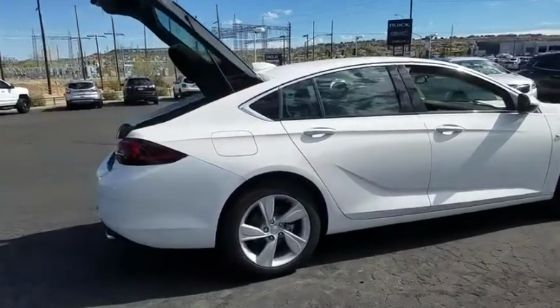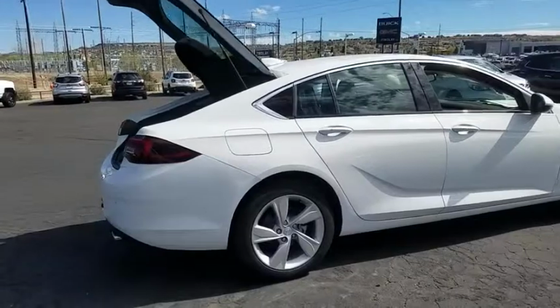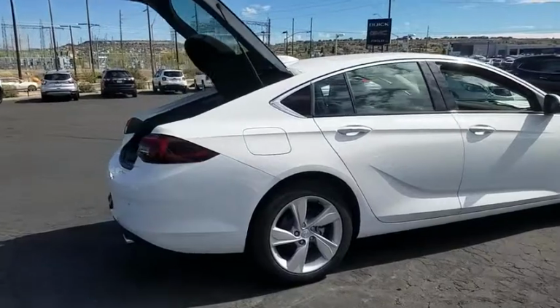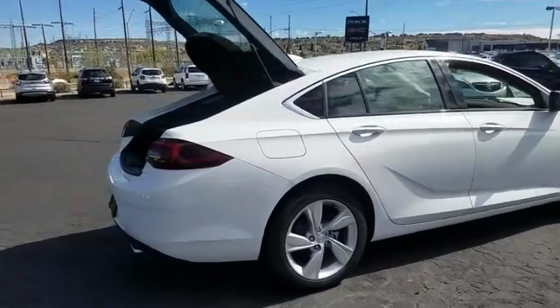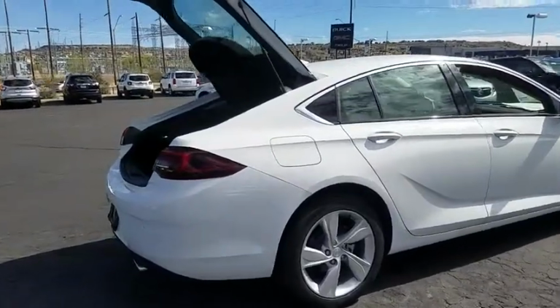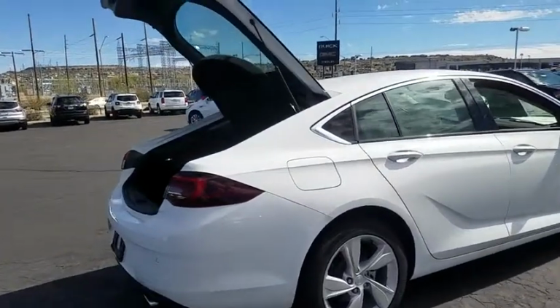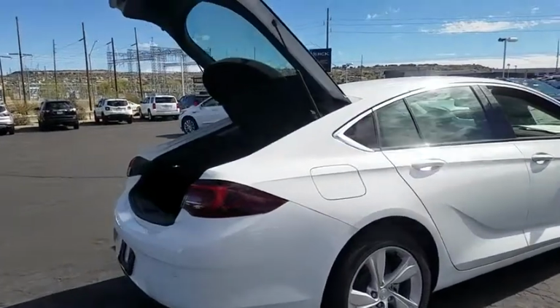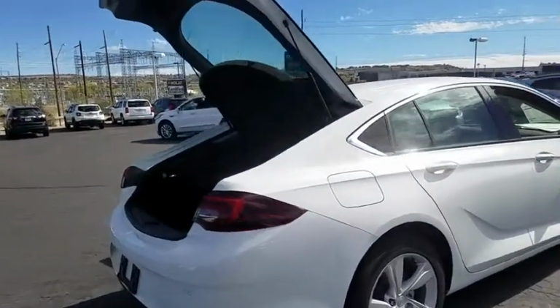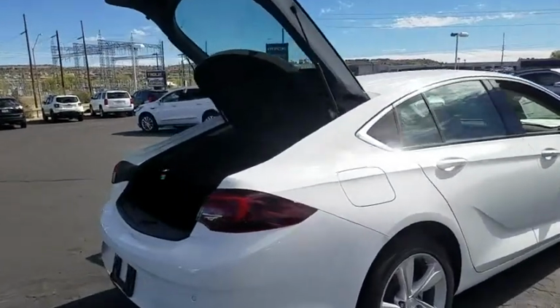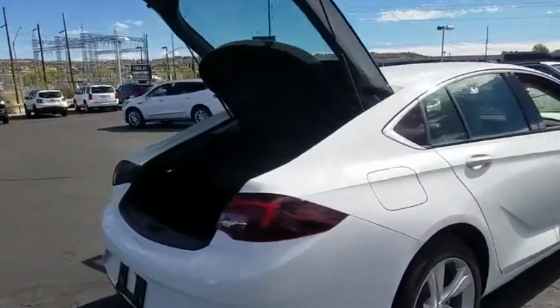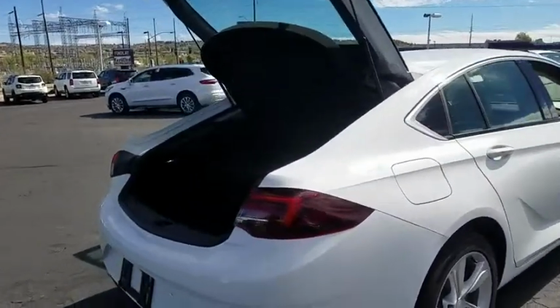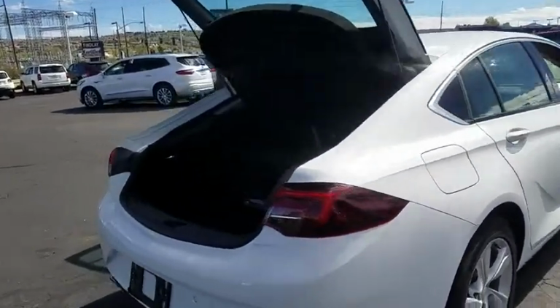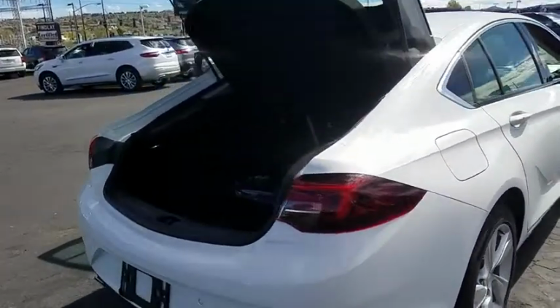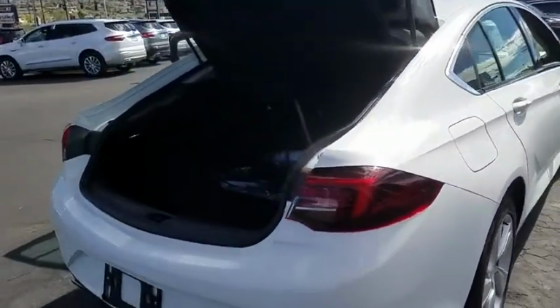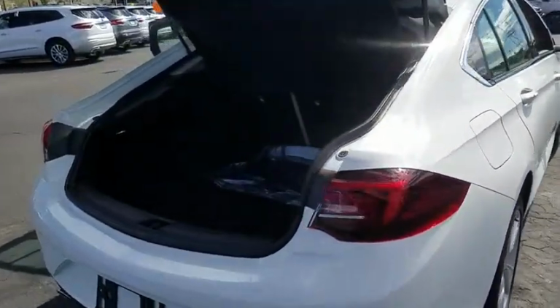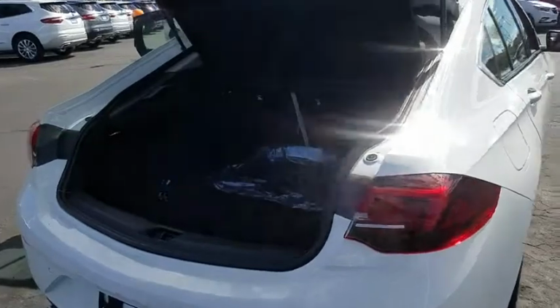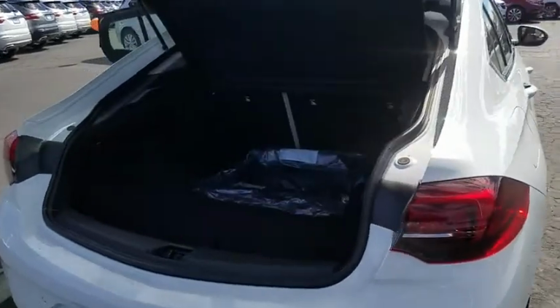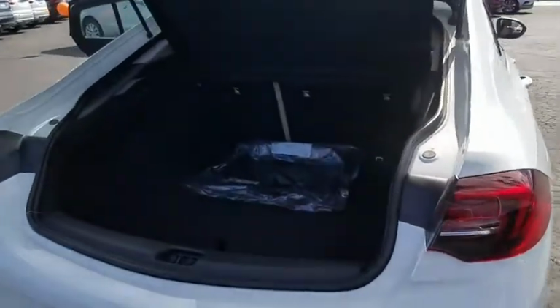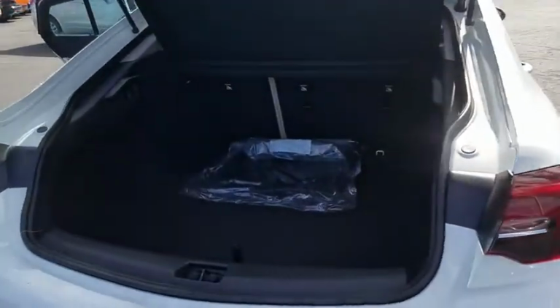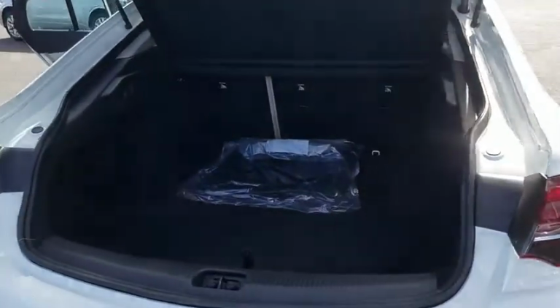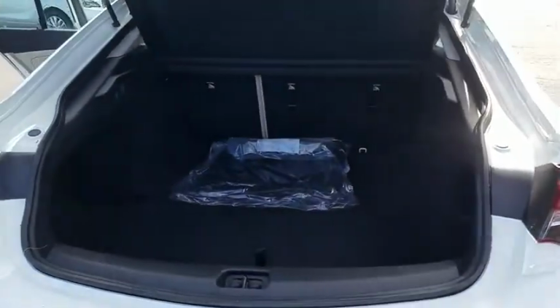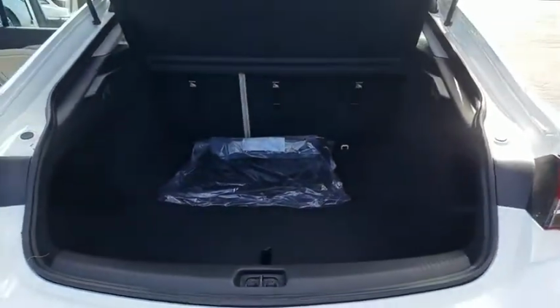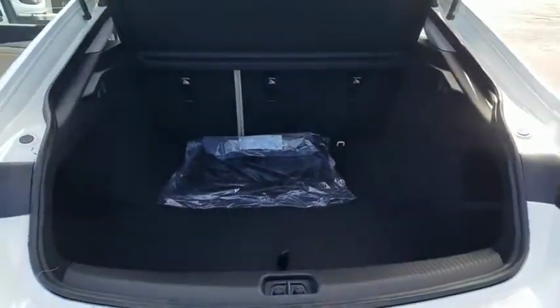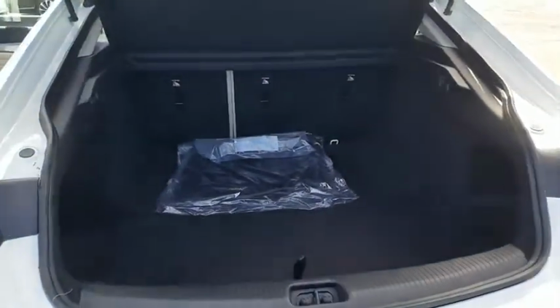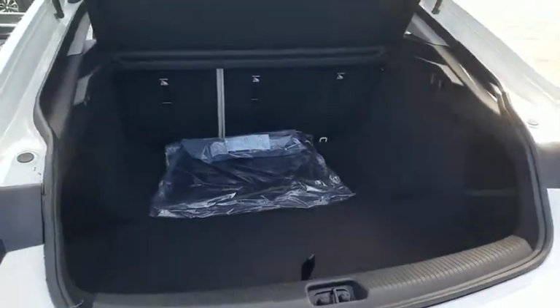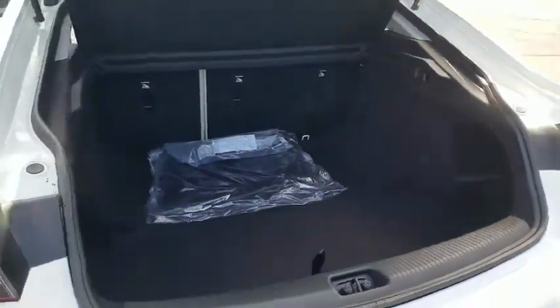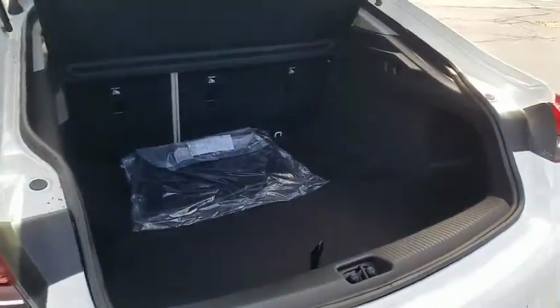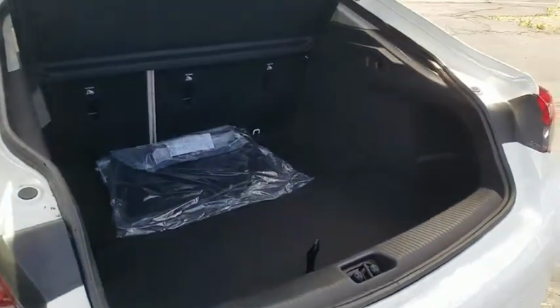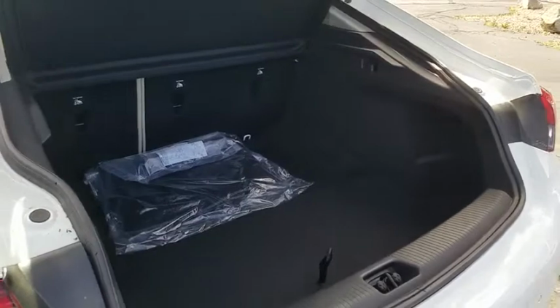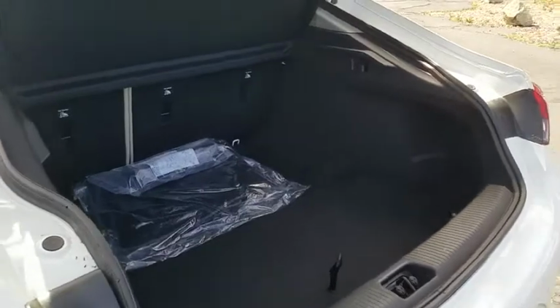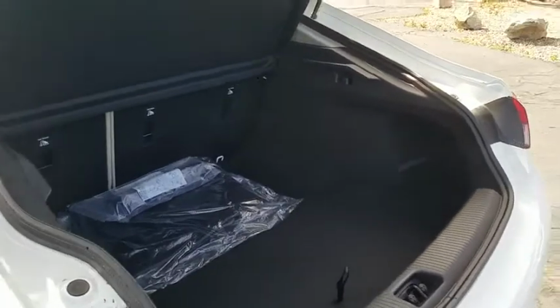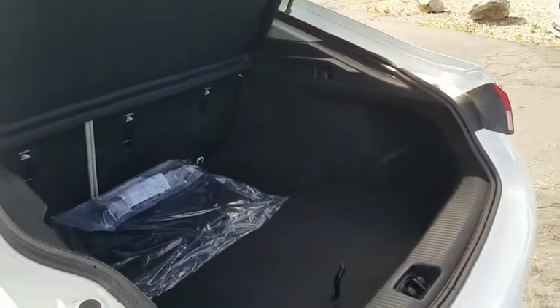Traction control, dual airbags, alloy wheels, power steering, remote vehicle start, four-wheel disc brakes, universal garage door opener, trip computer, power windows, electronic stability control.